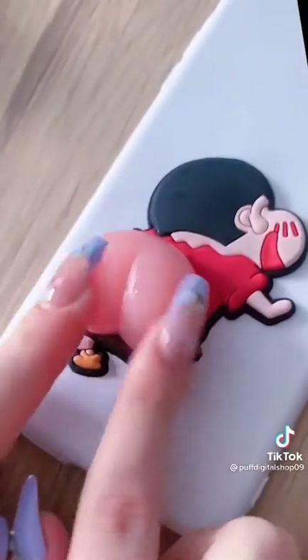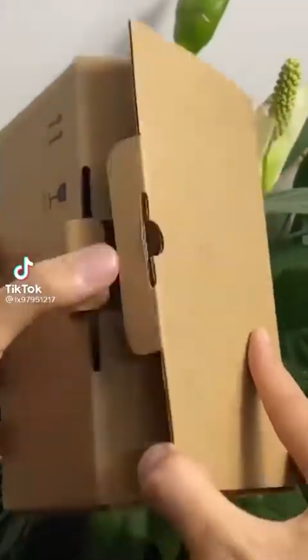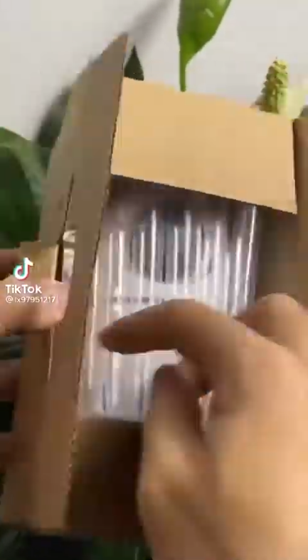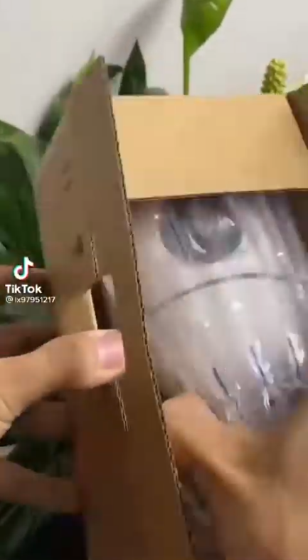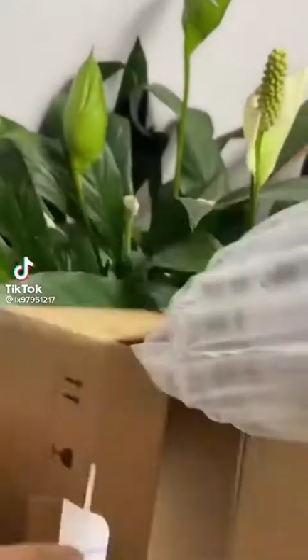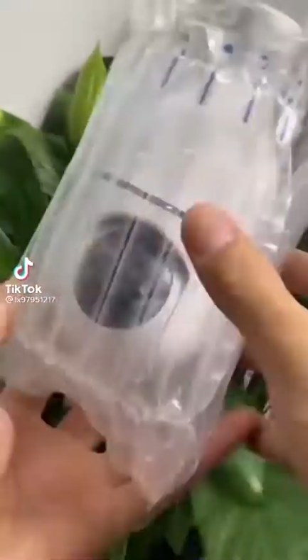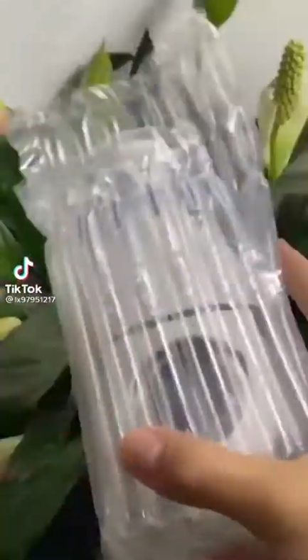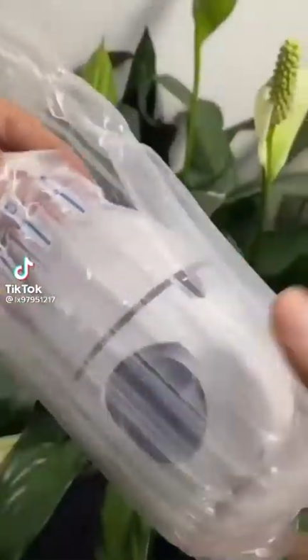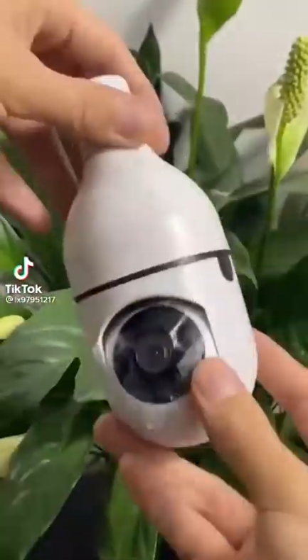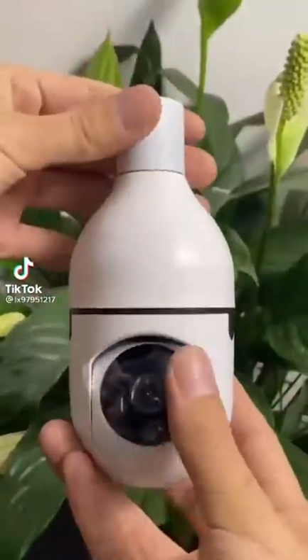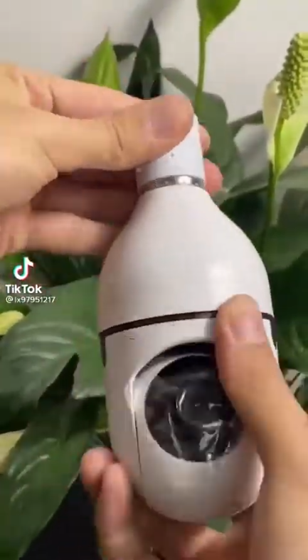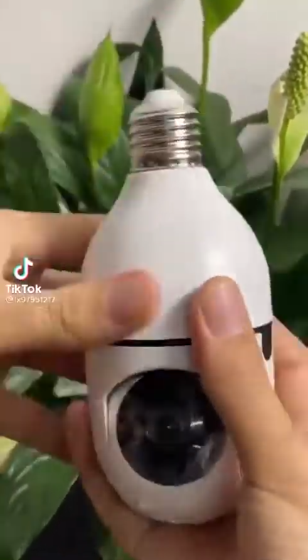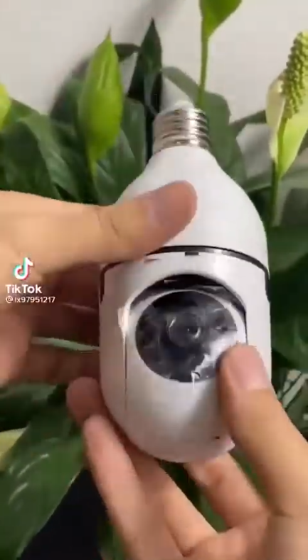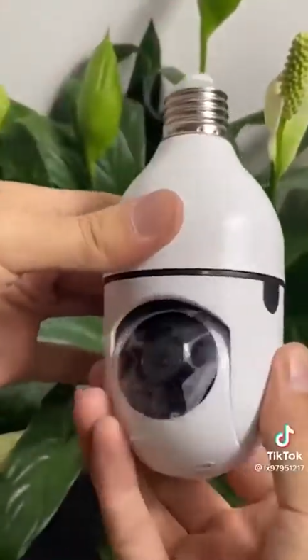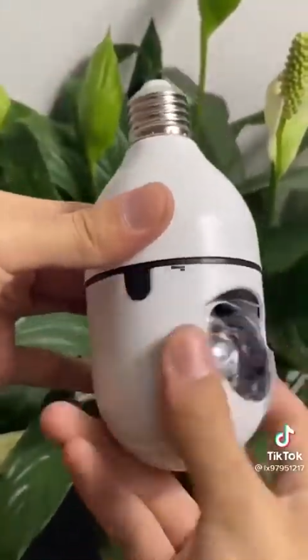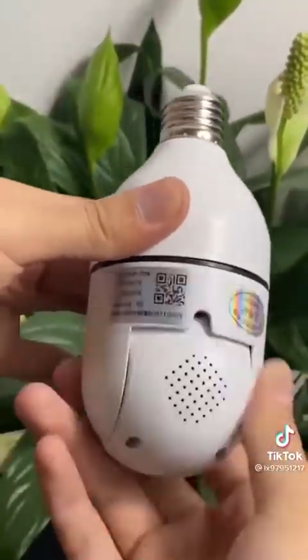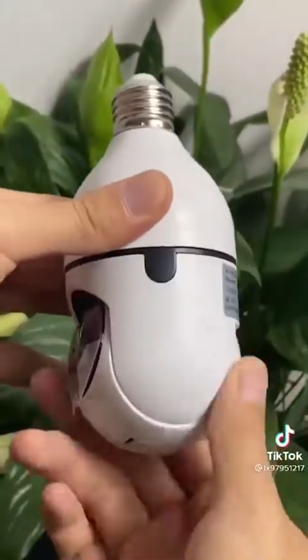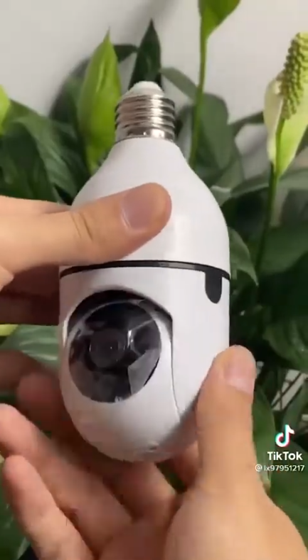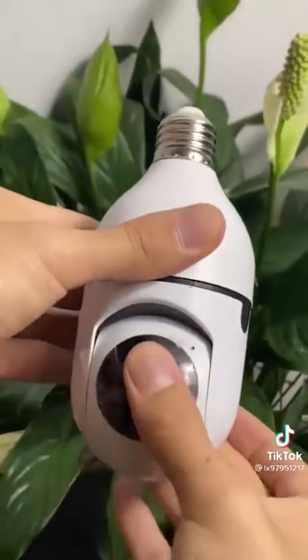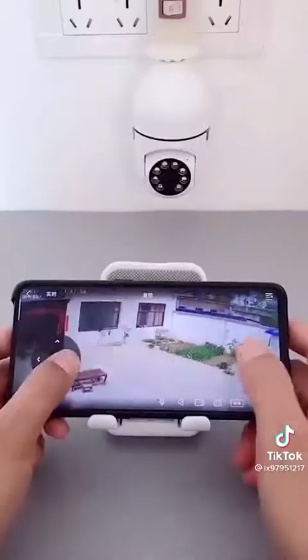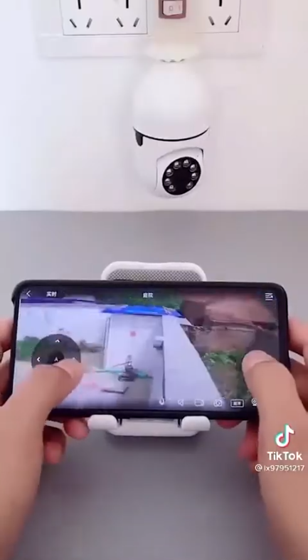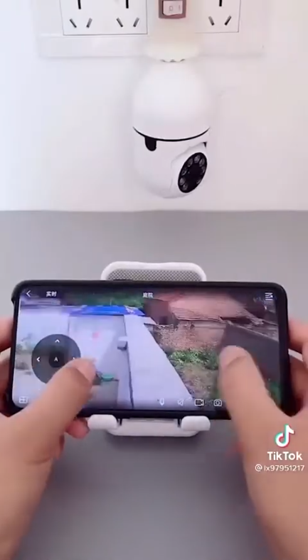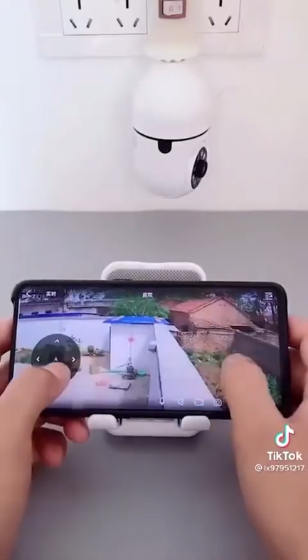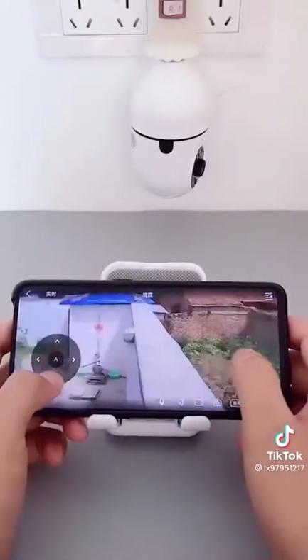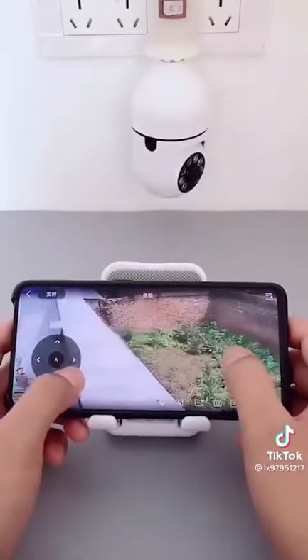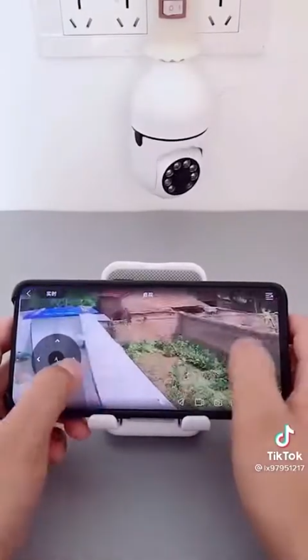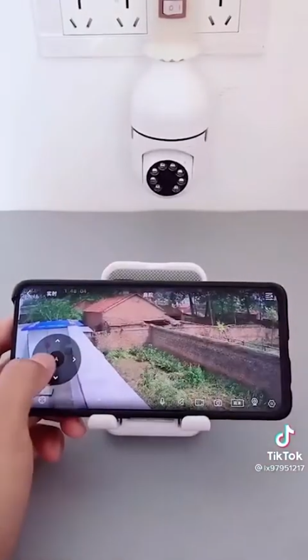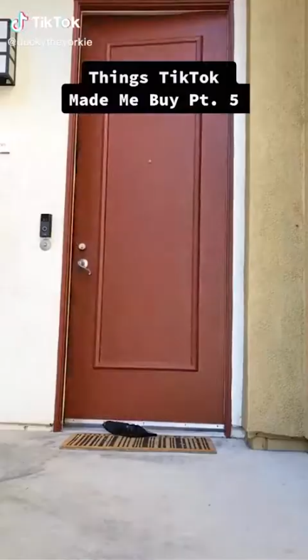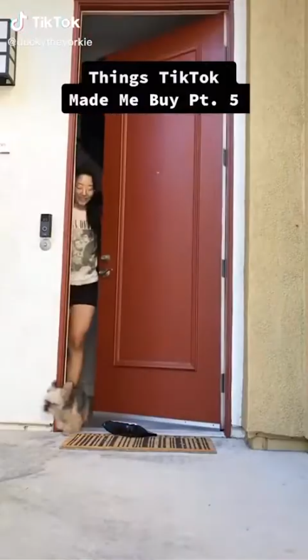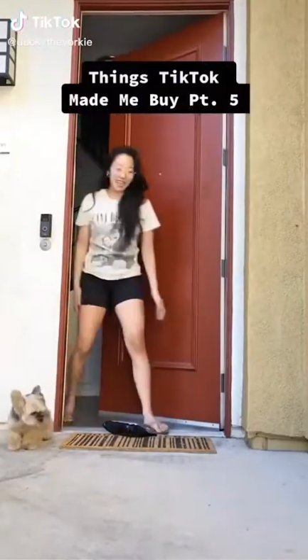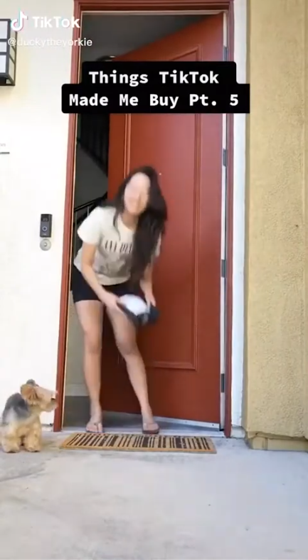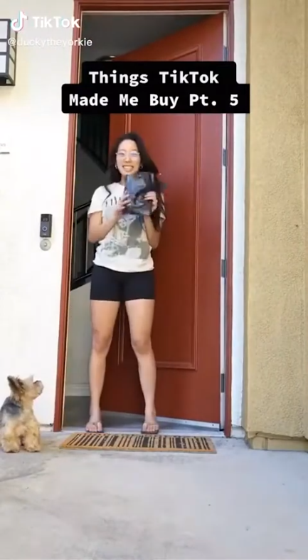There is no need for cables and no need to spend thousands of dollars to install monitors. Now people use it to connect mobile devices — spherical panoramic smart light bulb monitor. Thanks TikTok, made me buy it, part 5.